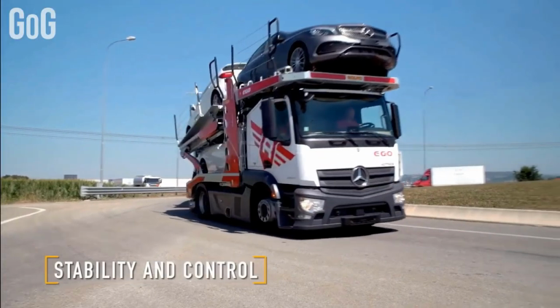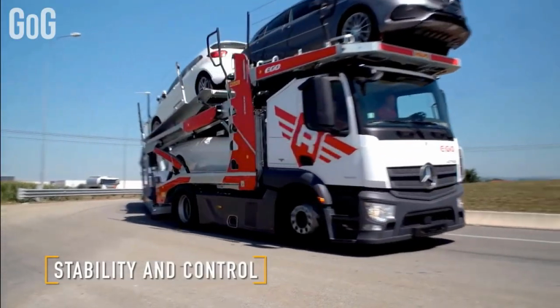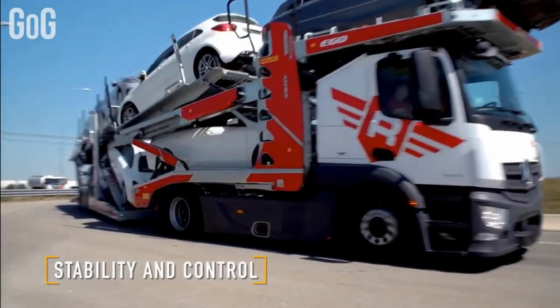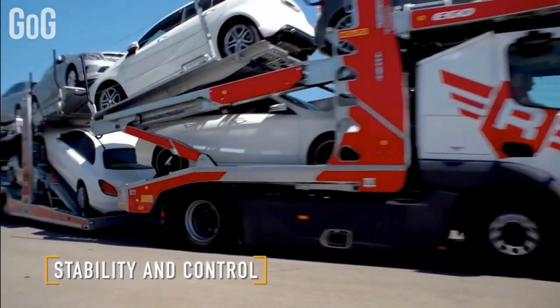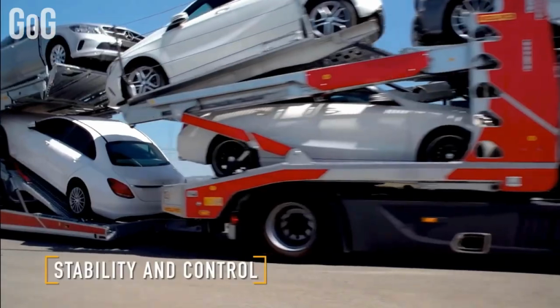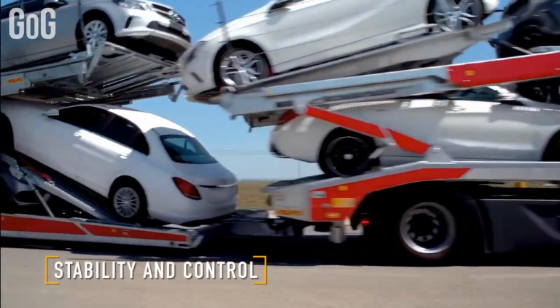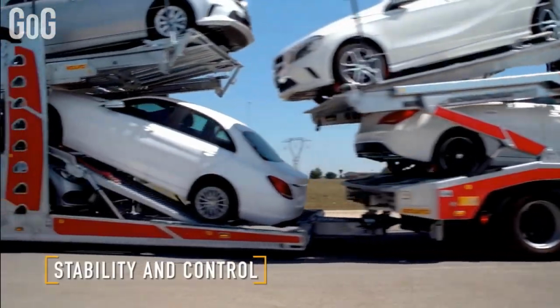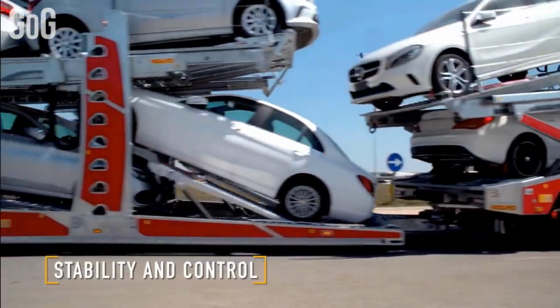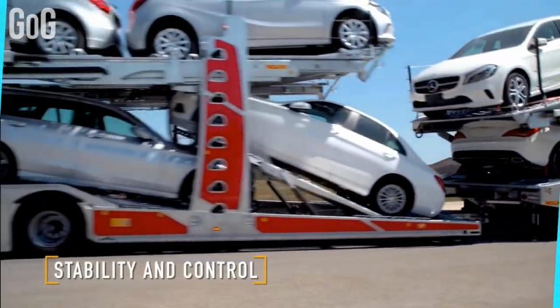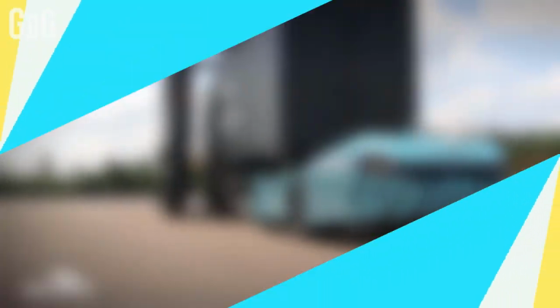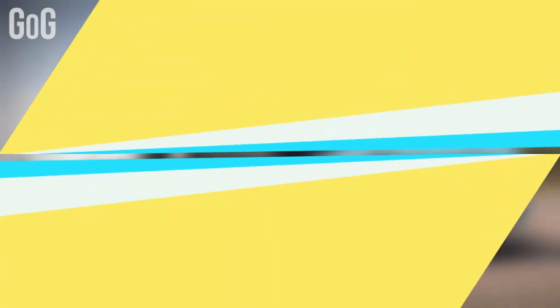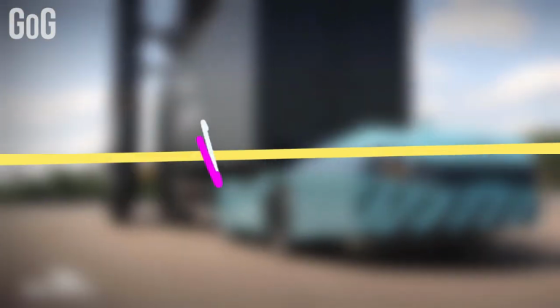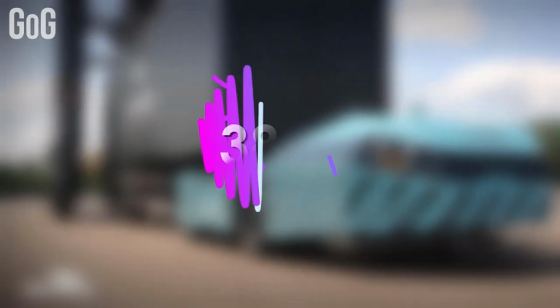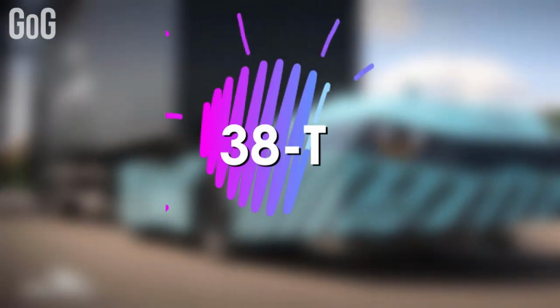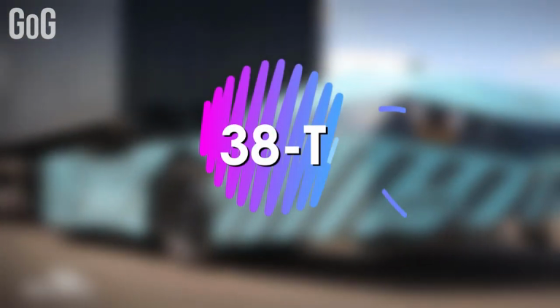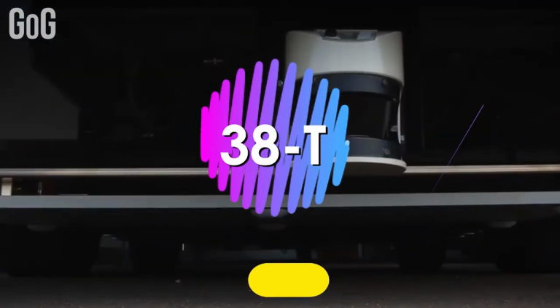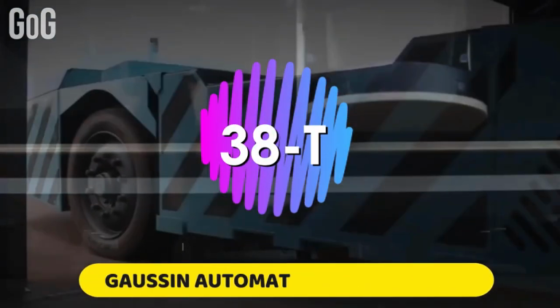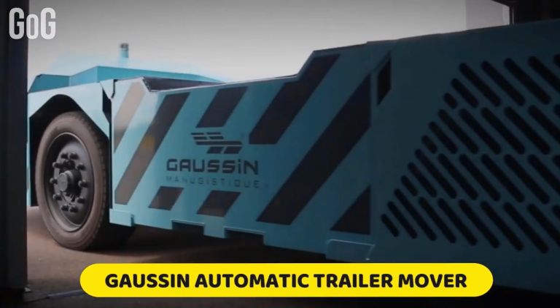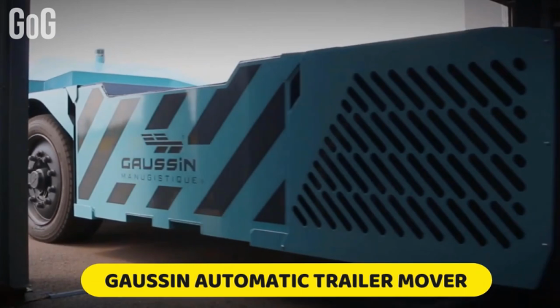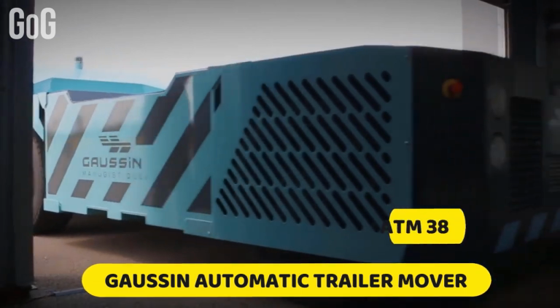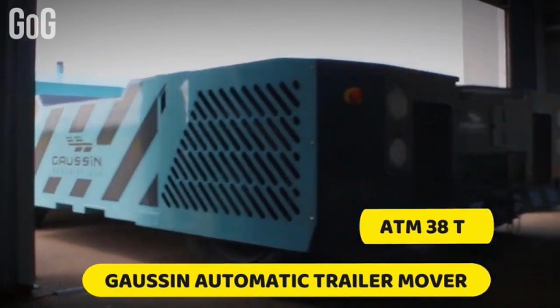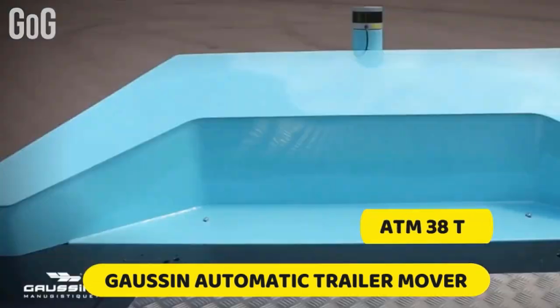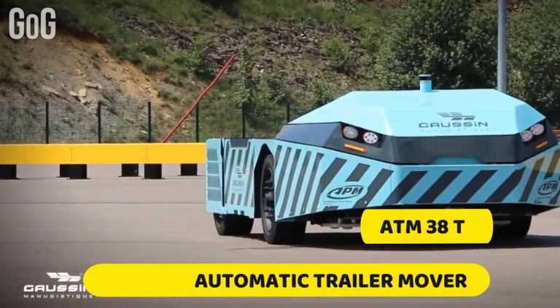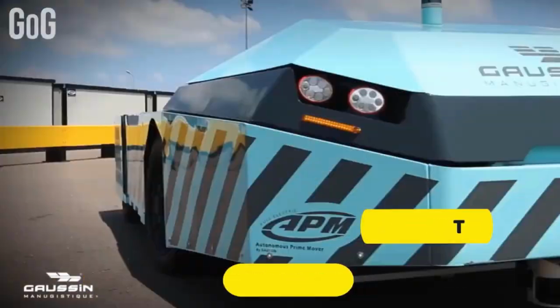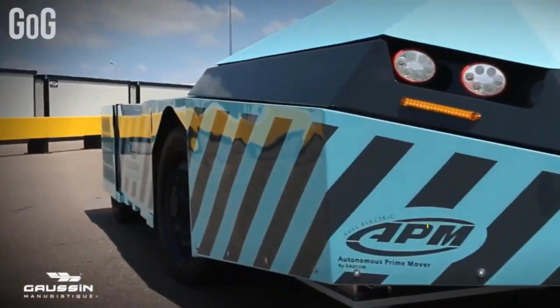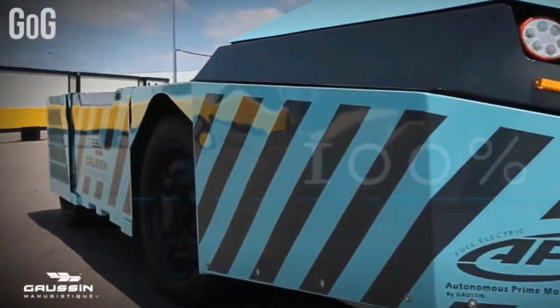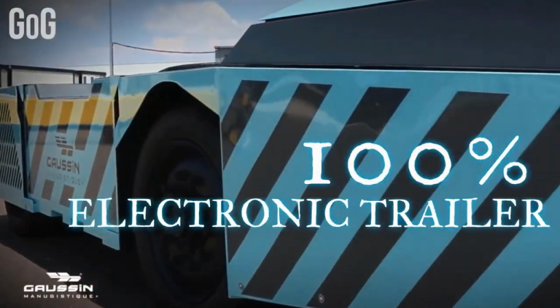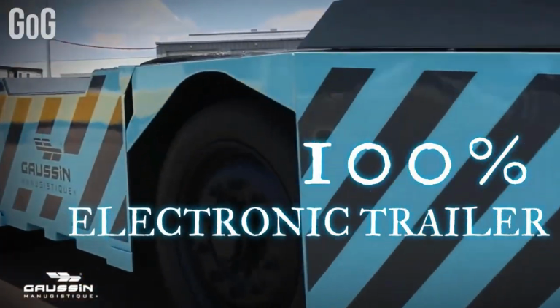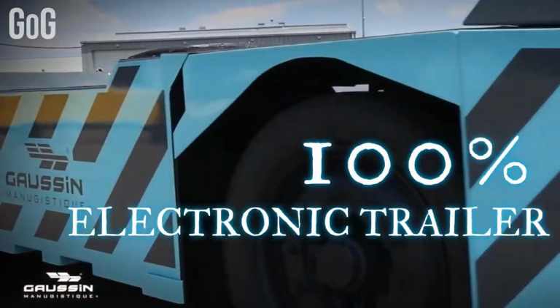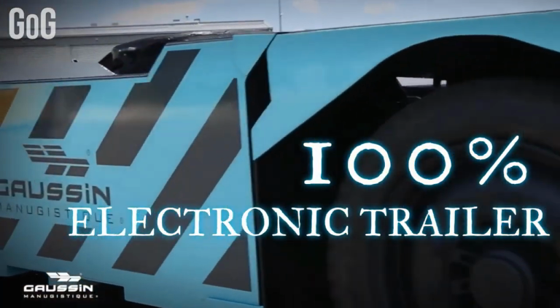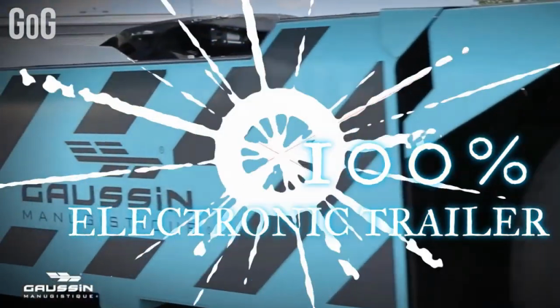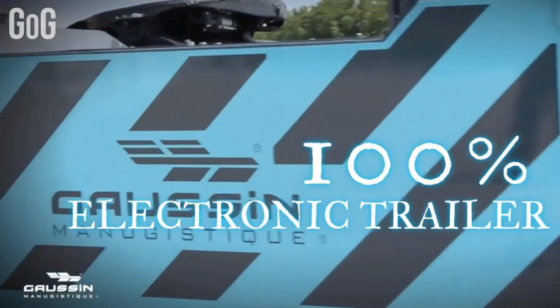That's all about Rolfo's Ego R3. Number 3: 38T. The Gosson Automatic Trailer Mover, also known as ATM 38T, is a complete 100% electronic trailer.